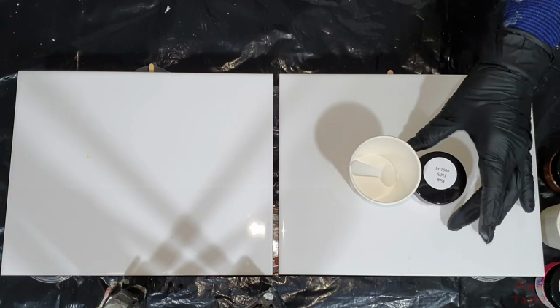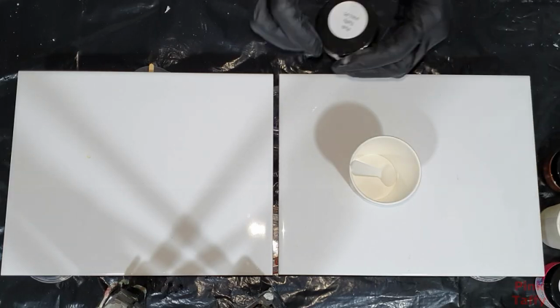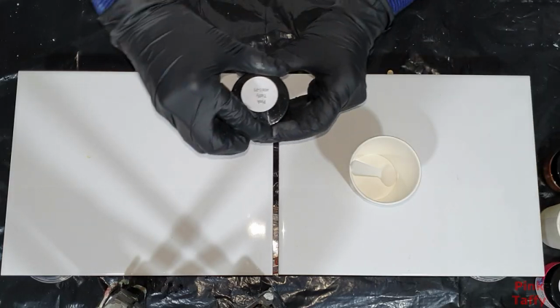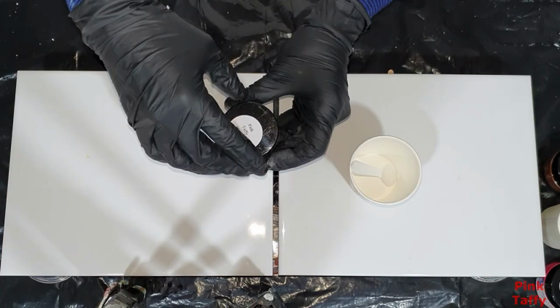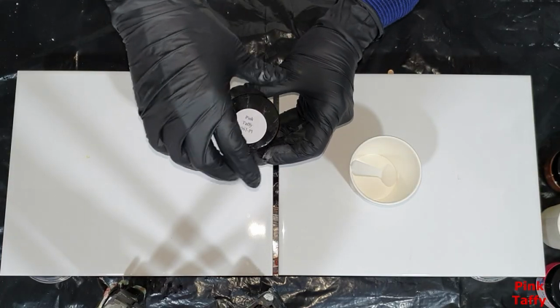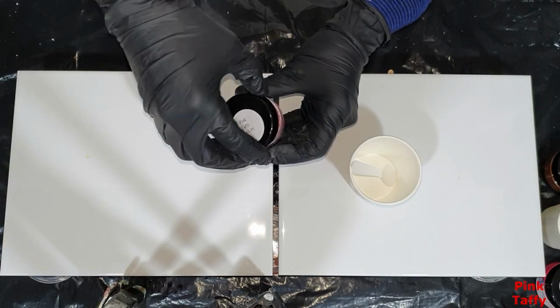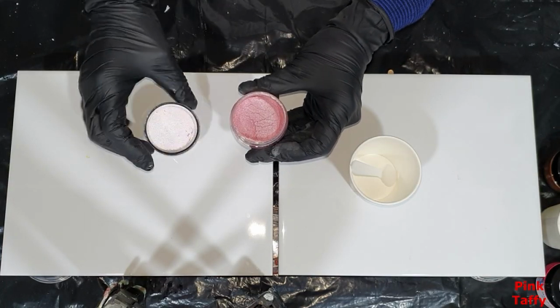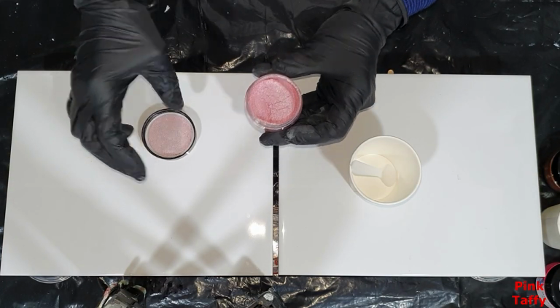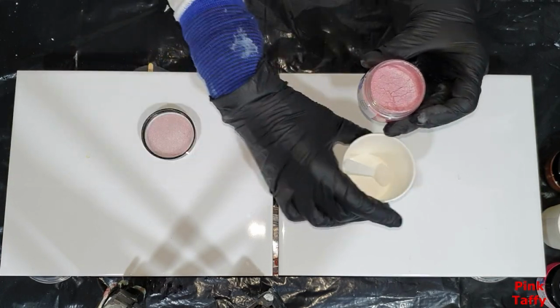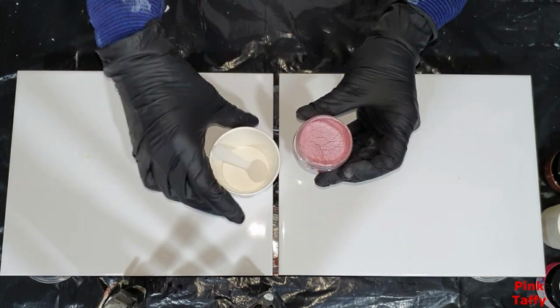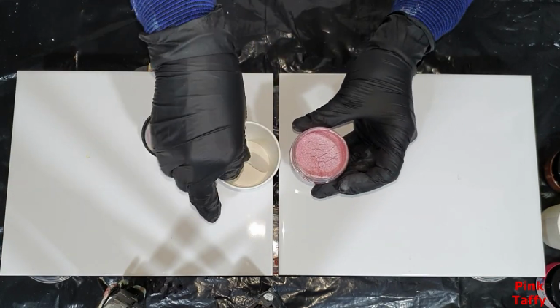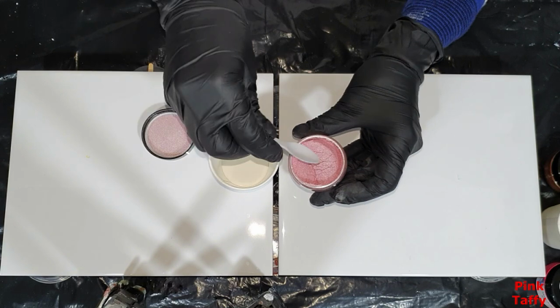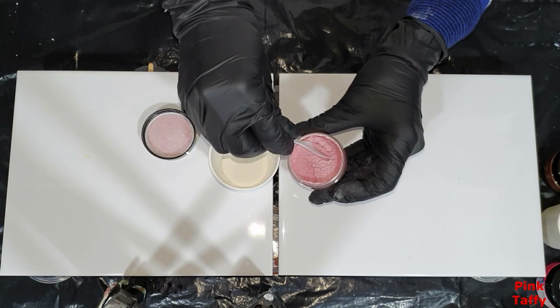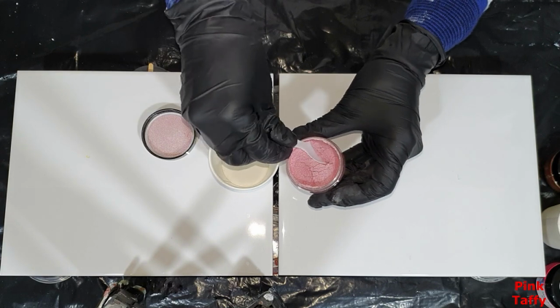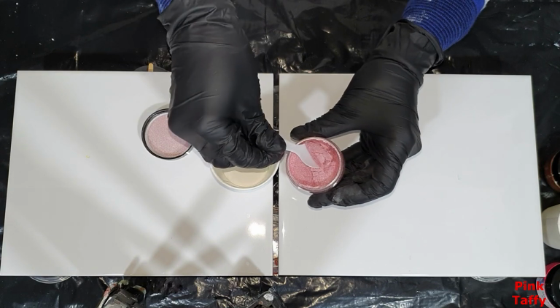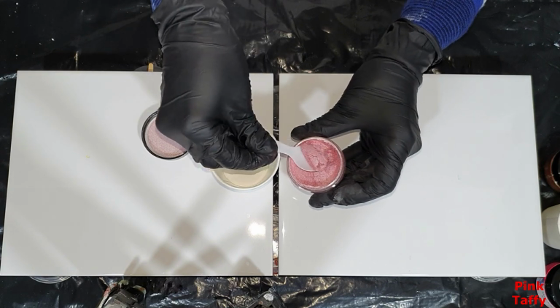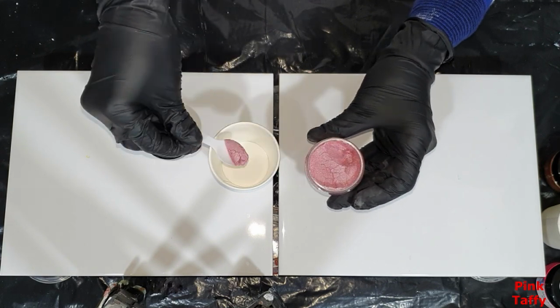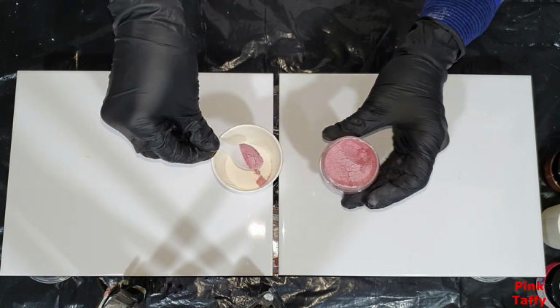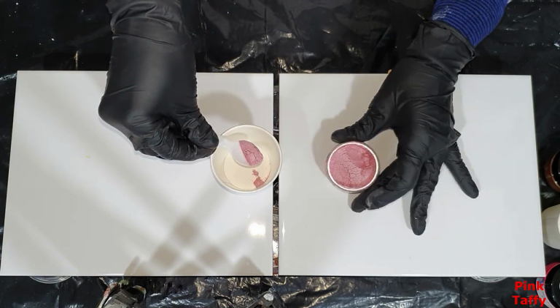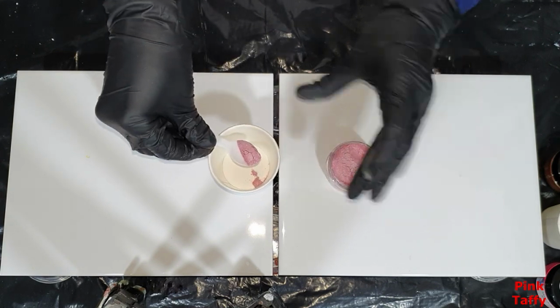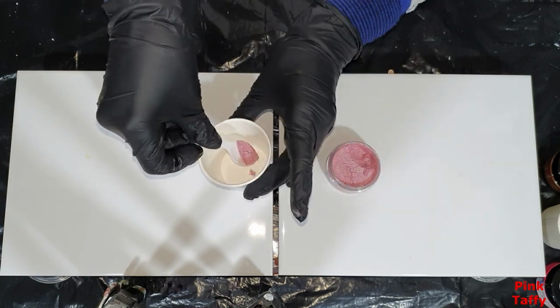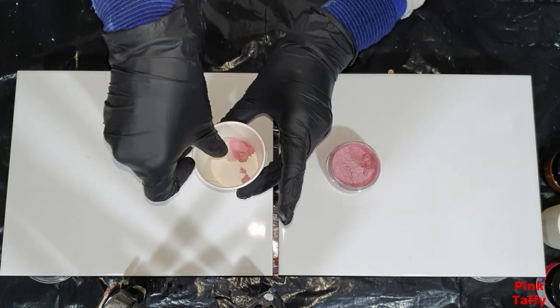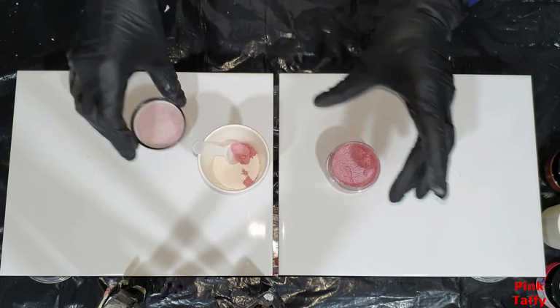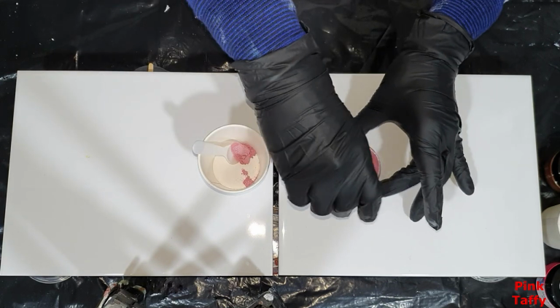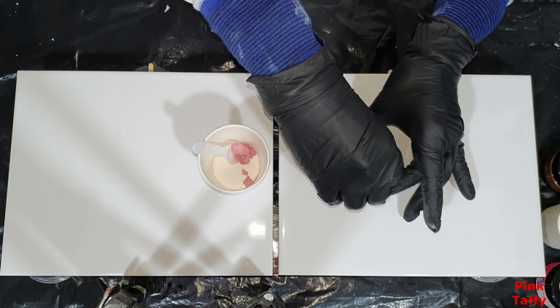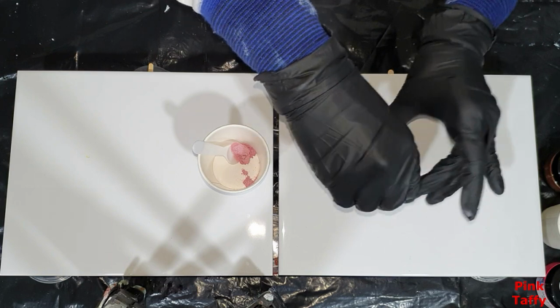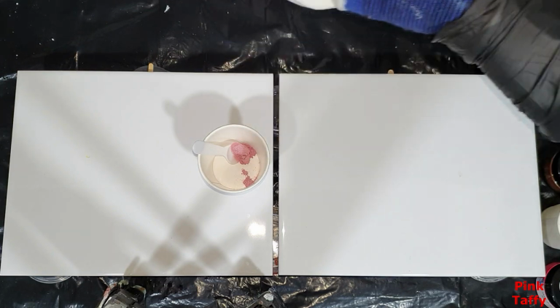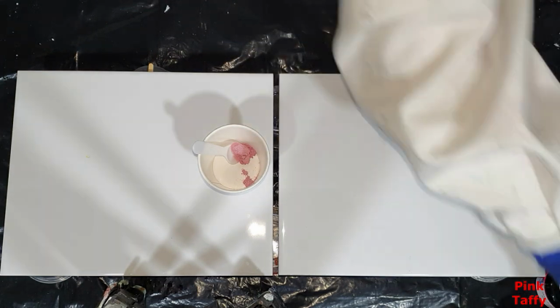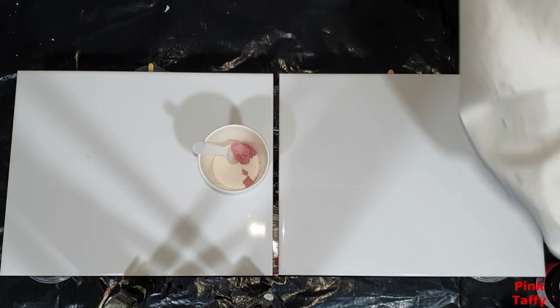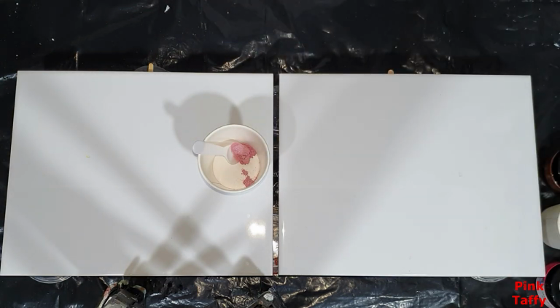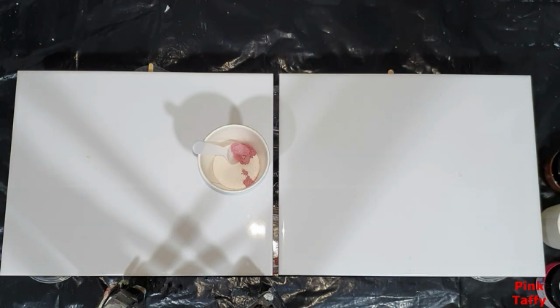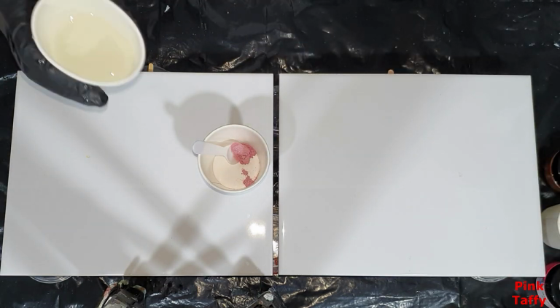Hello everyone! In this video, I introduce 13 new Just Paint Mica pigments, and I'm so happy to have added these new Mica pigments to my Etsy shop.